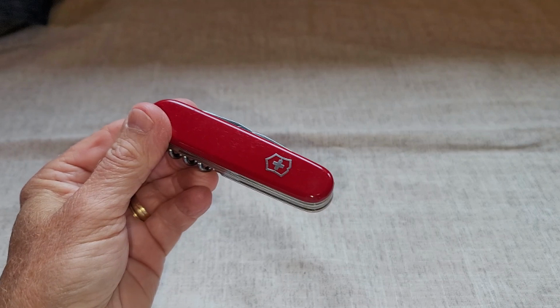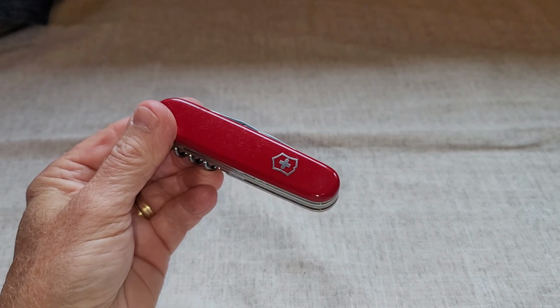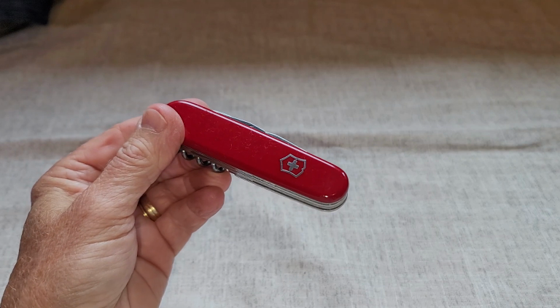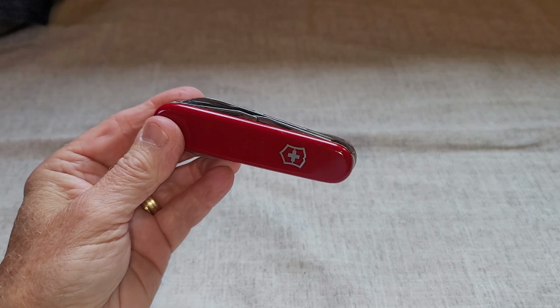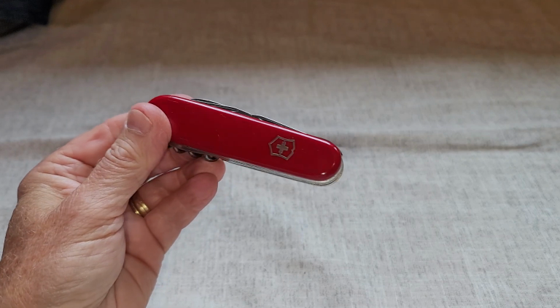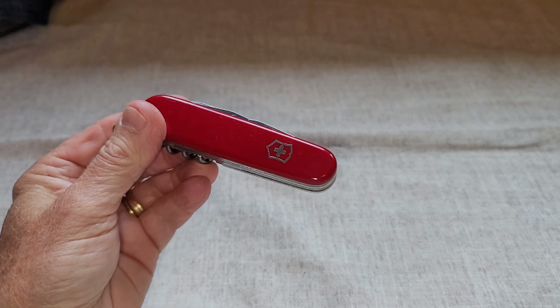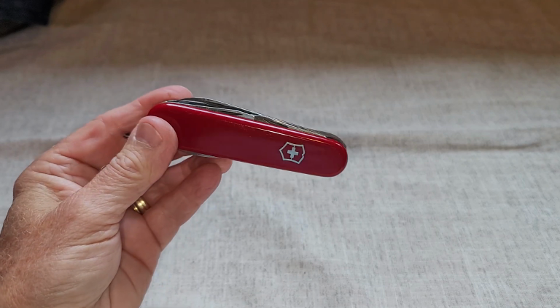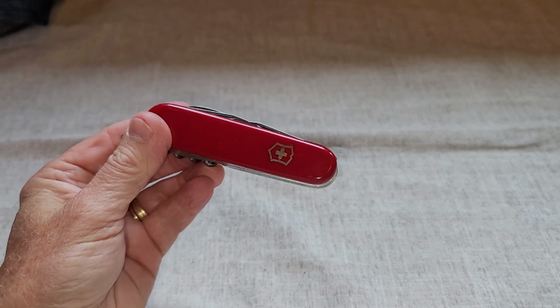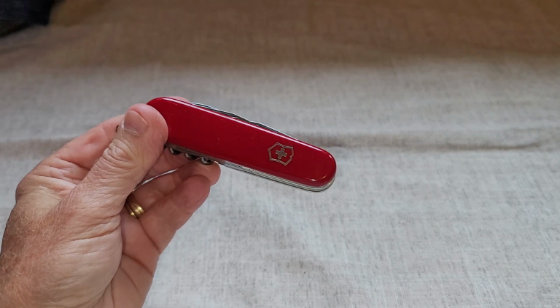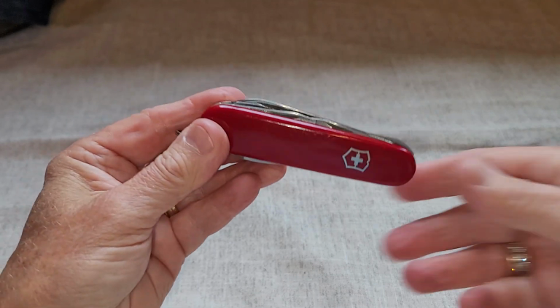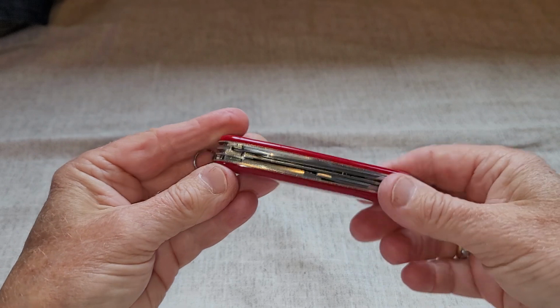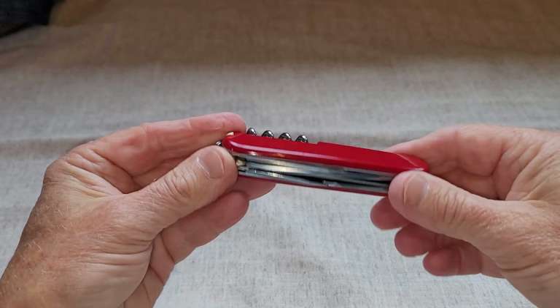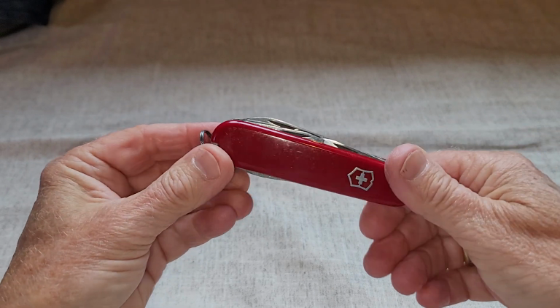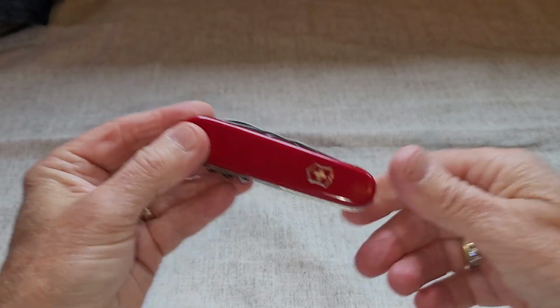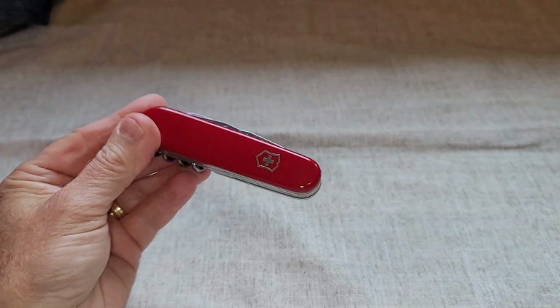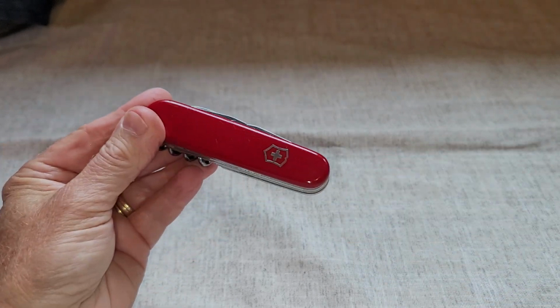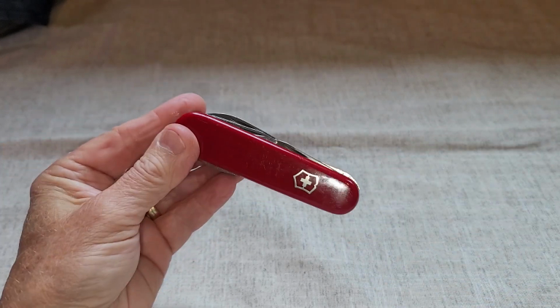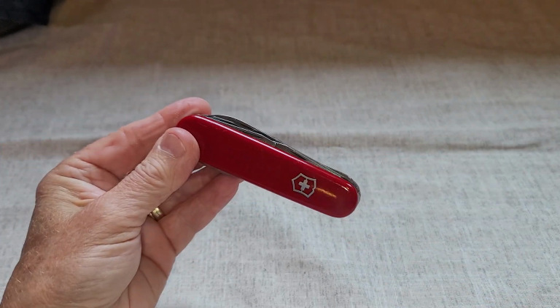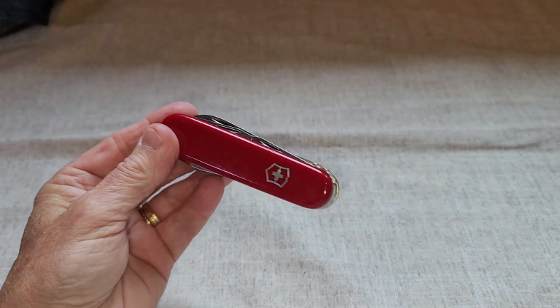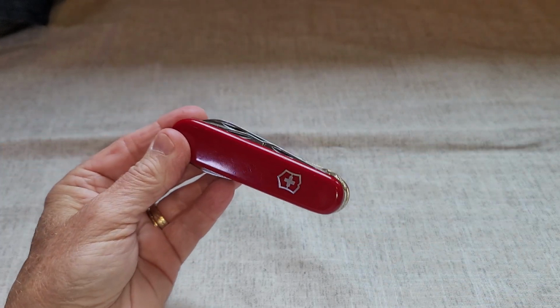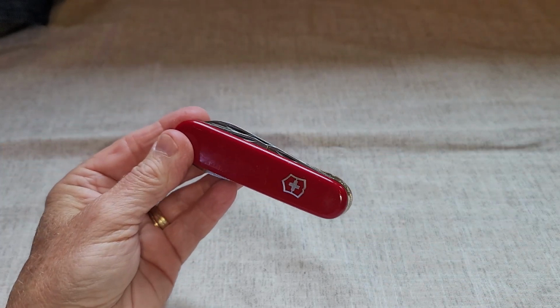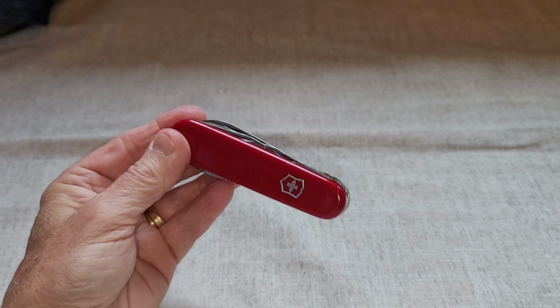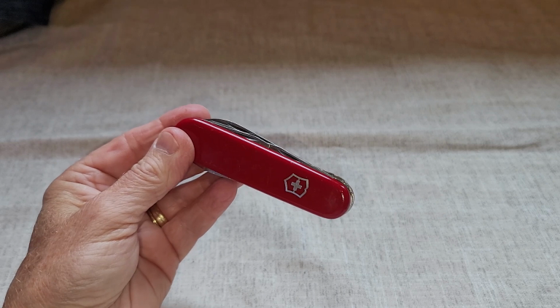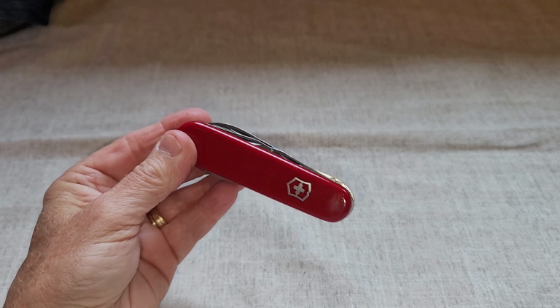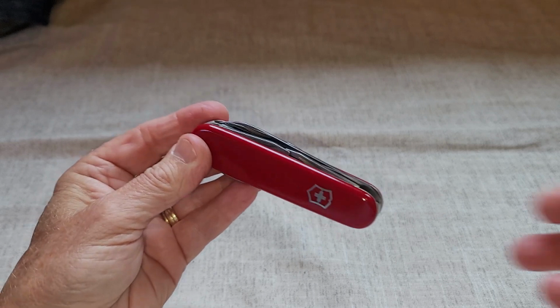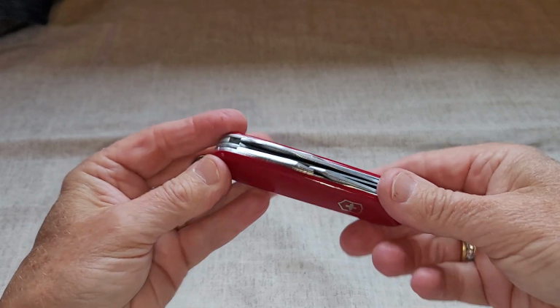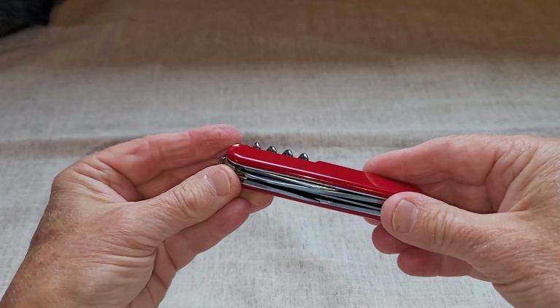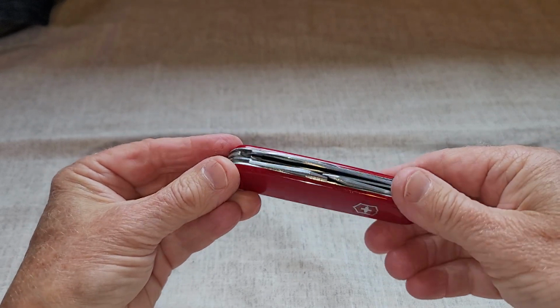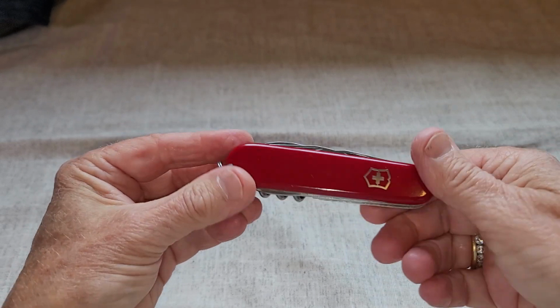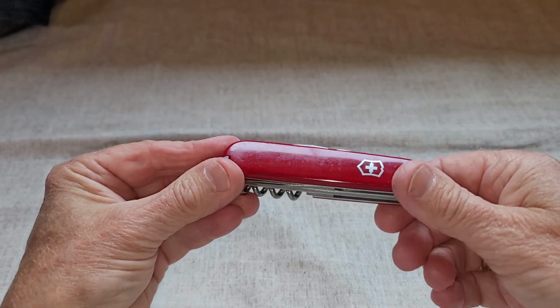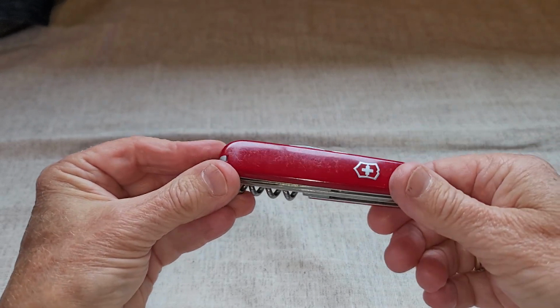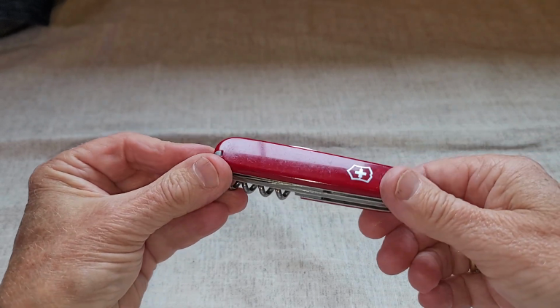Hey there, this is my review of the Victorinox Swiss Army Knife. I have had this for a number of years and I really like the compact shape. You can put it in a pocket or a purse or something like that, and it's got a lot of little tools to it, so there's a lot that you can do with it.